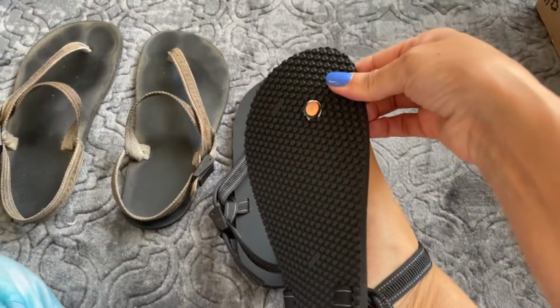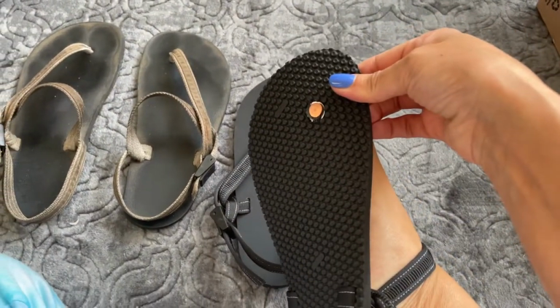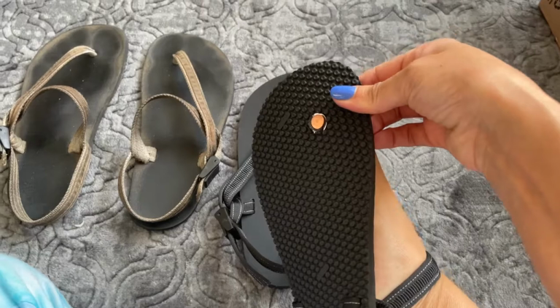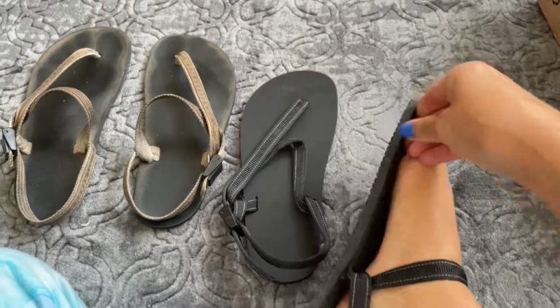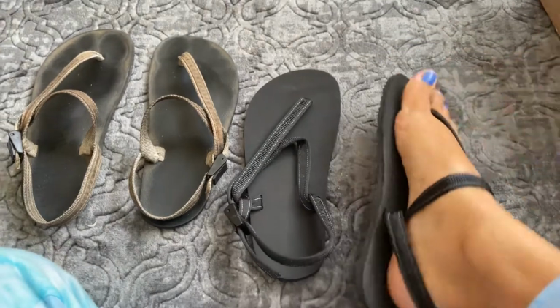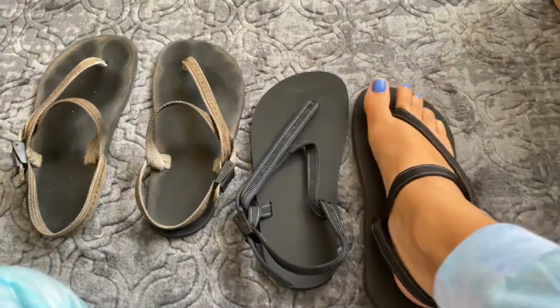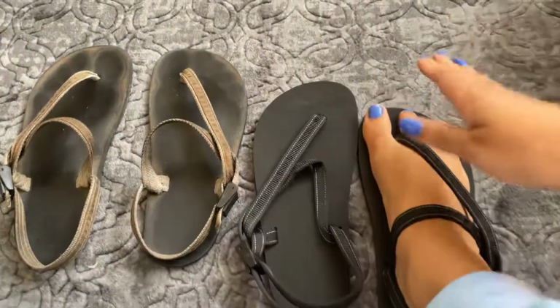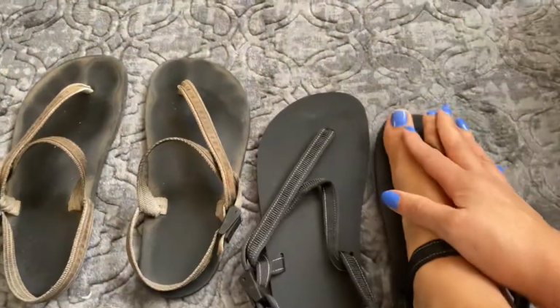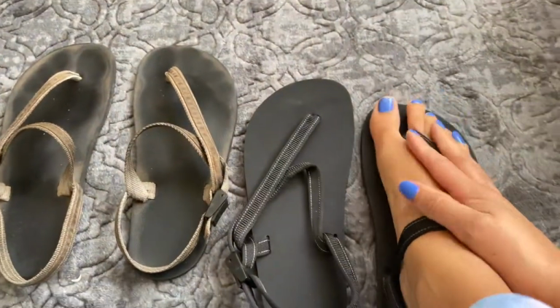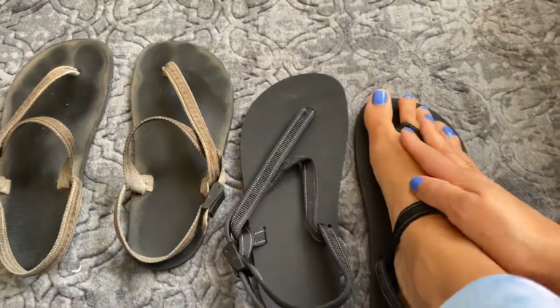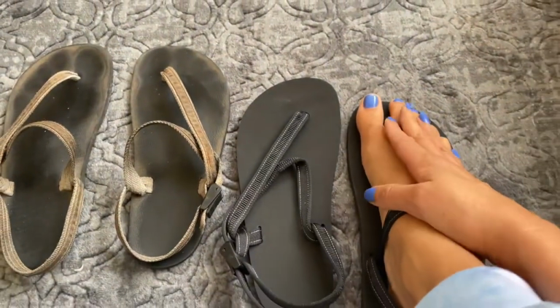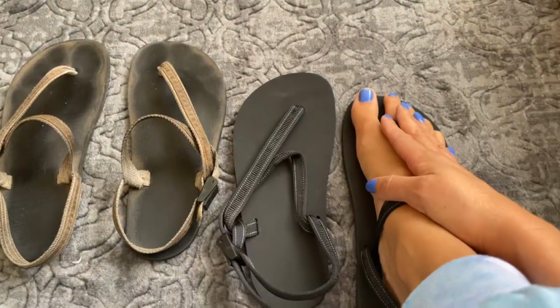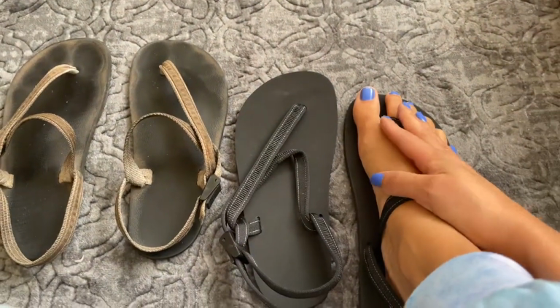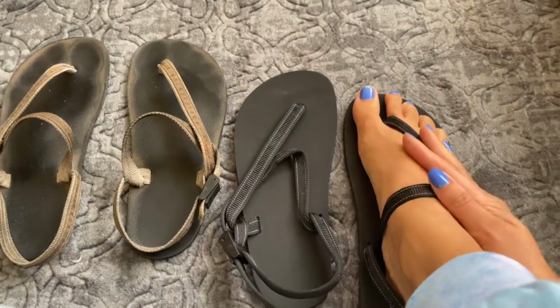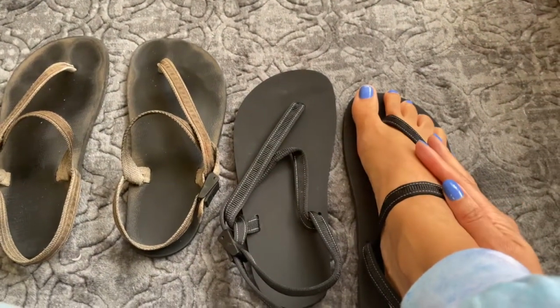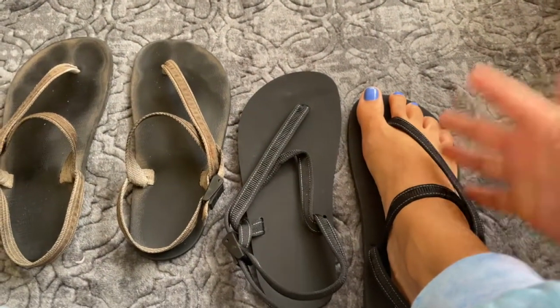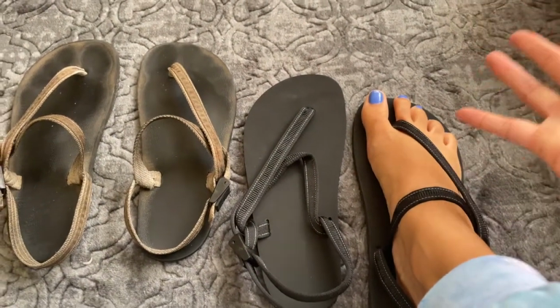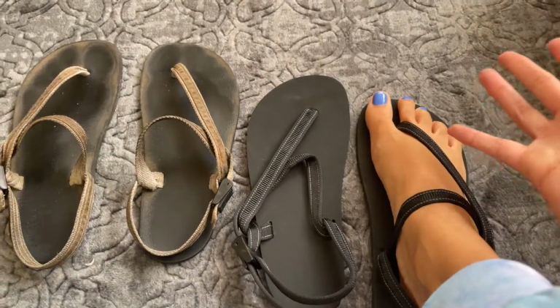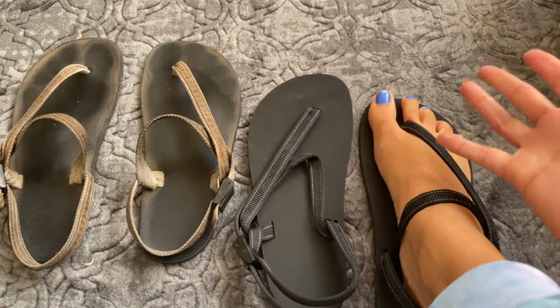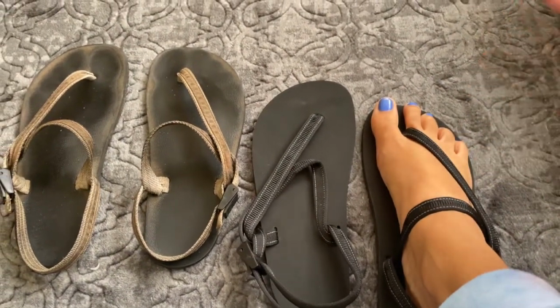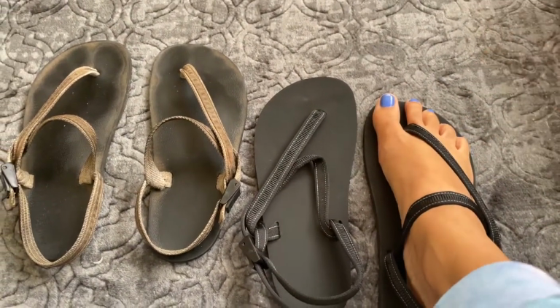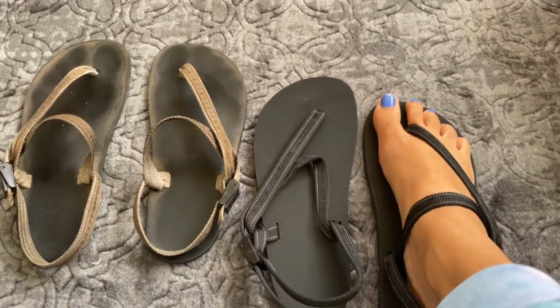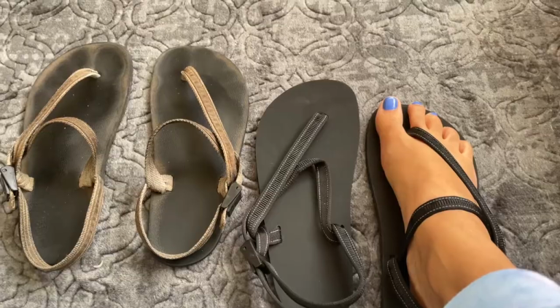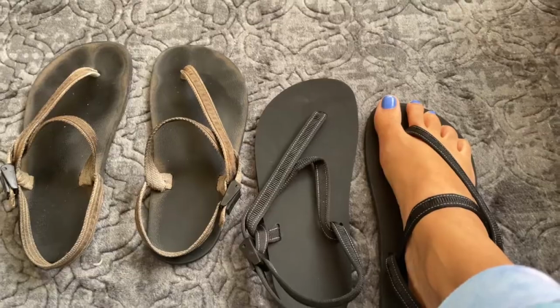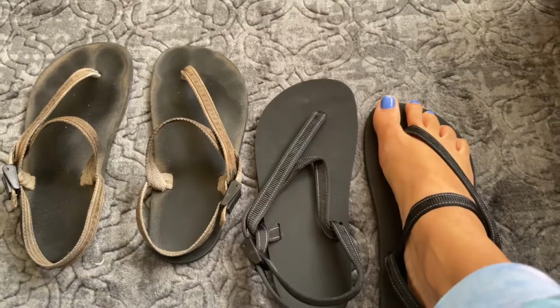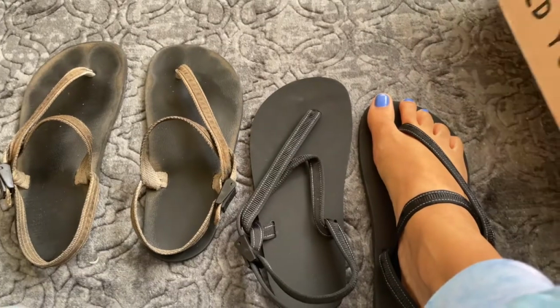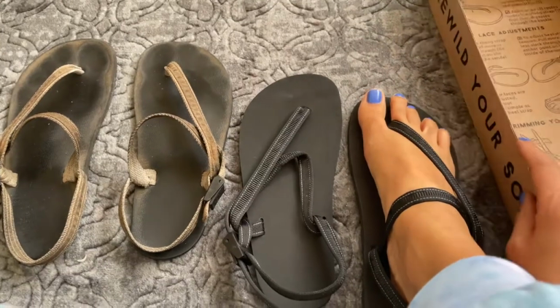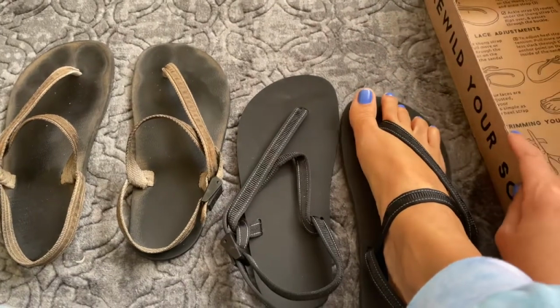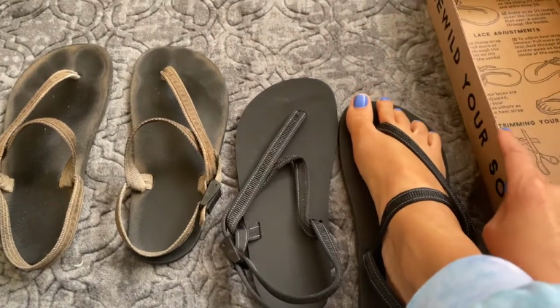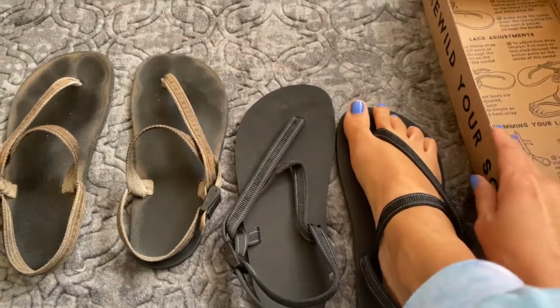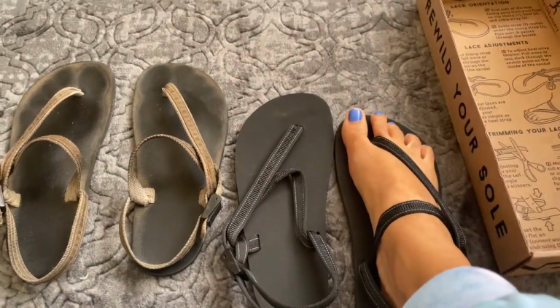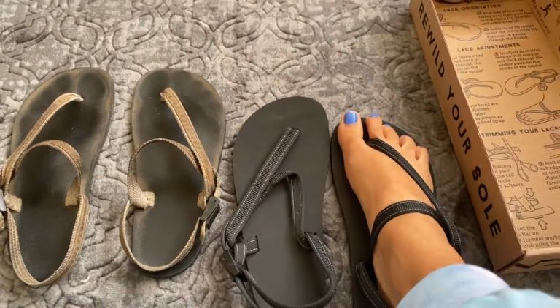And there's the grounding peg. I have noticed that I do feel more grounded in these. There's nothing as grounding as barefoot, but I love them.